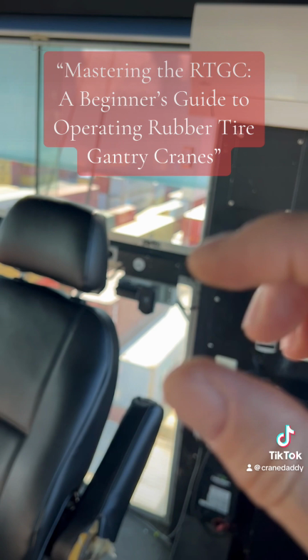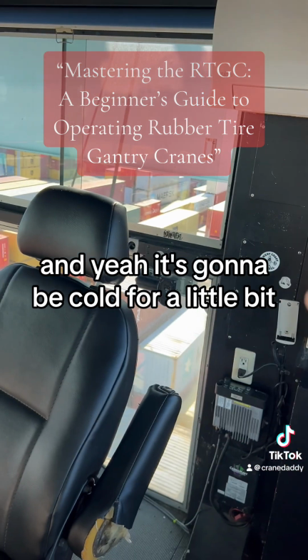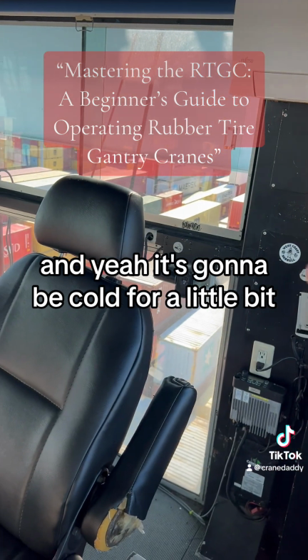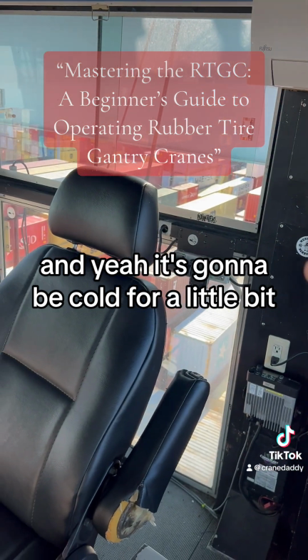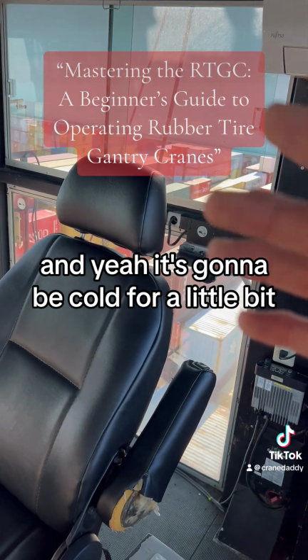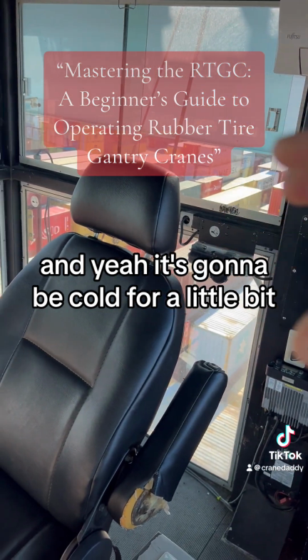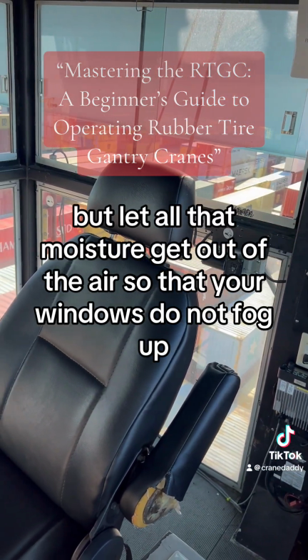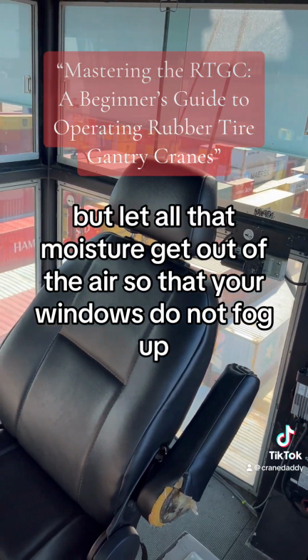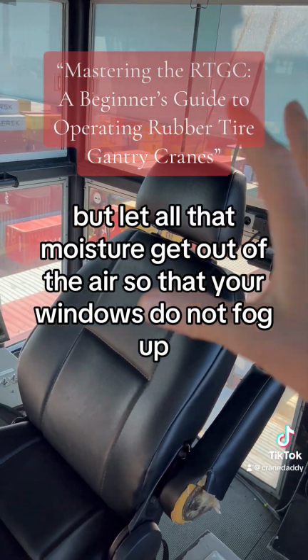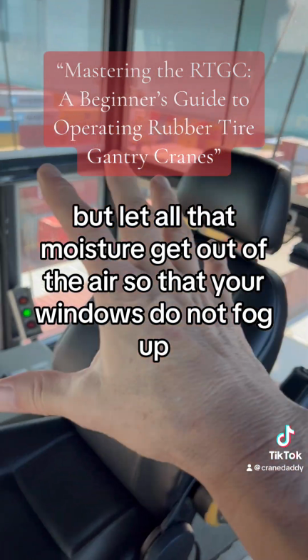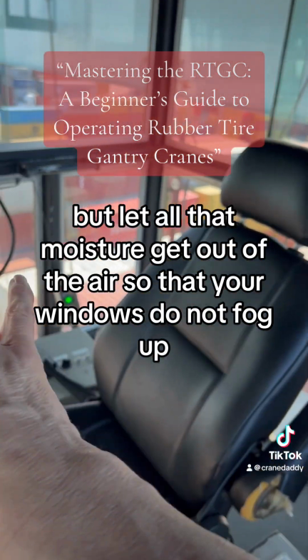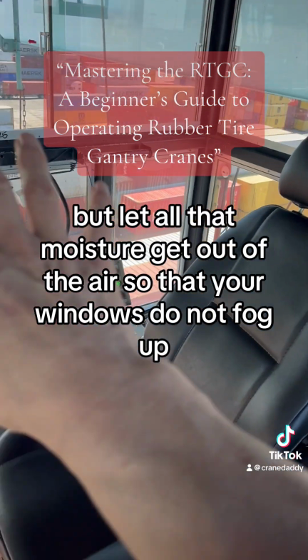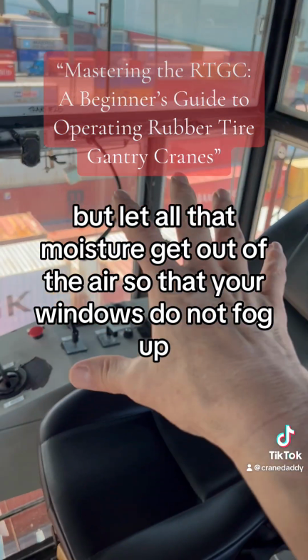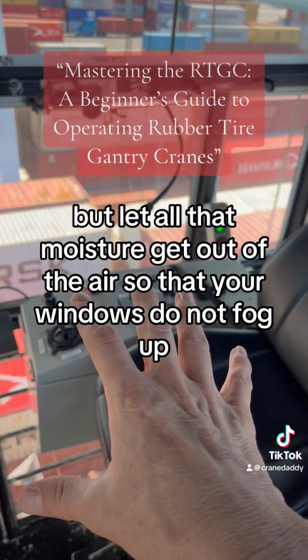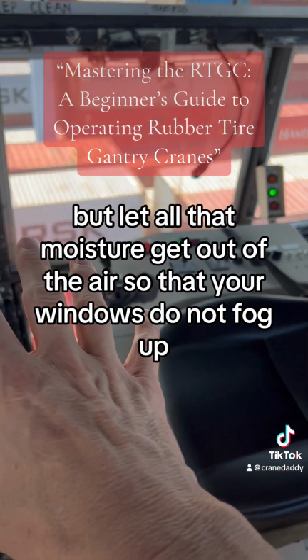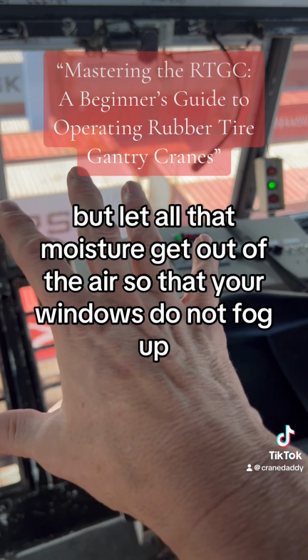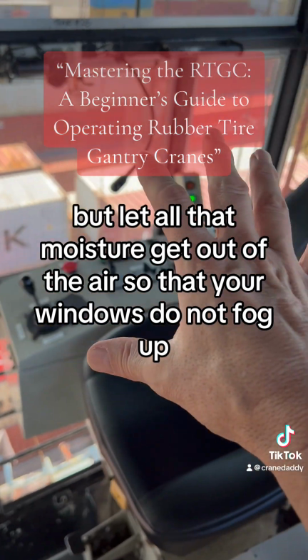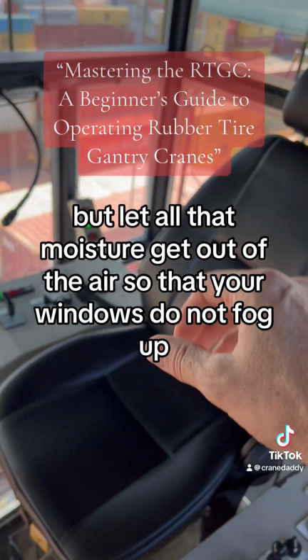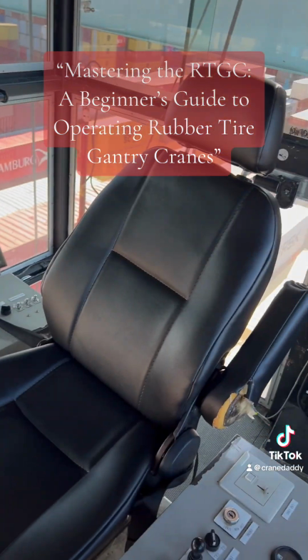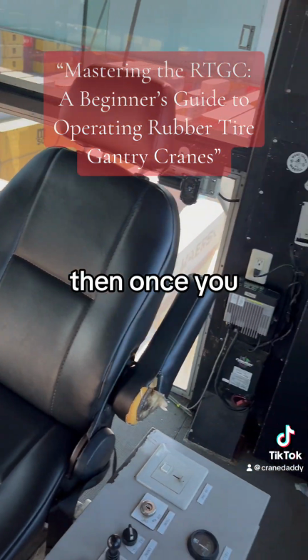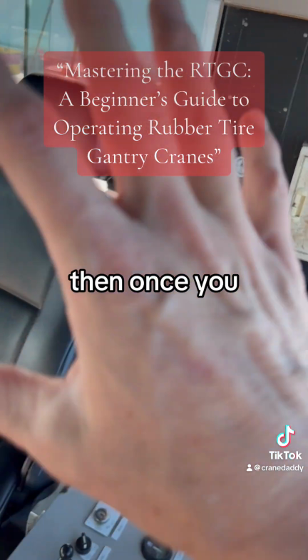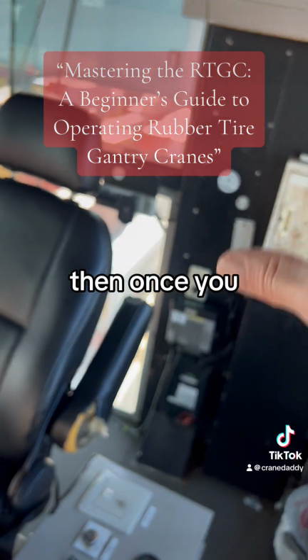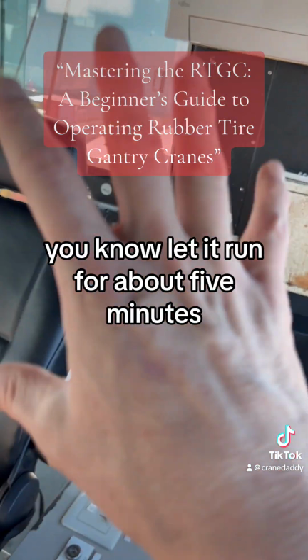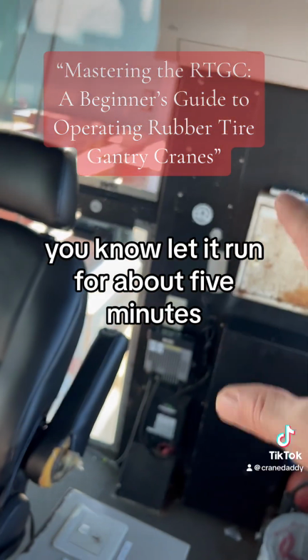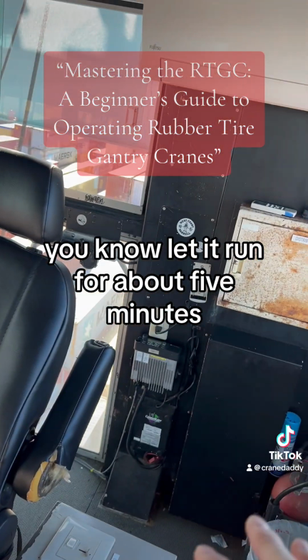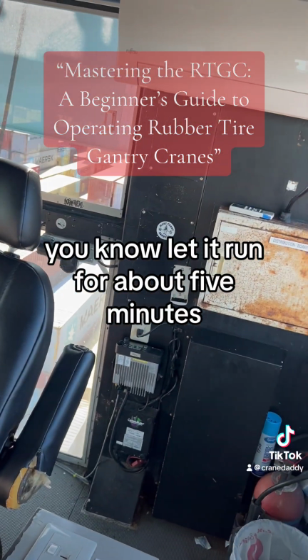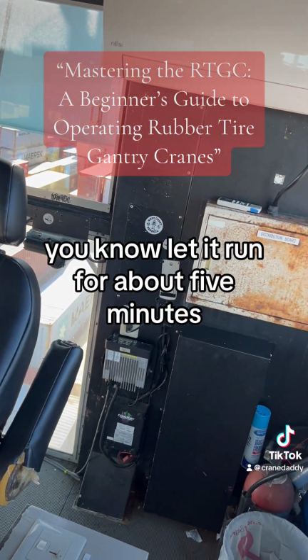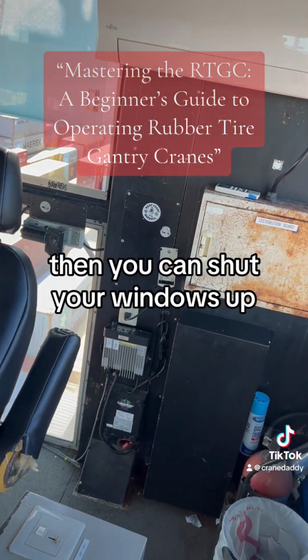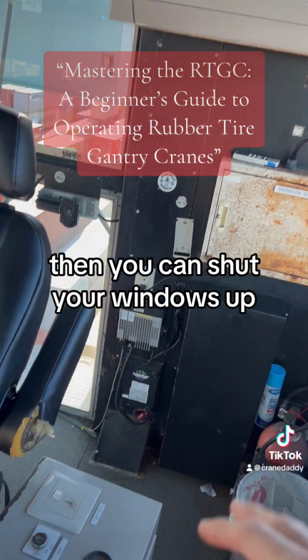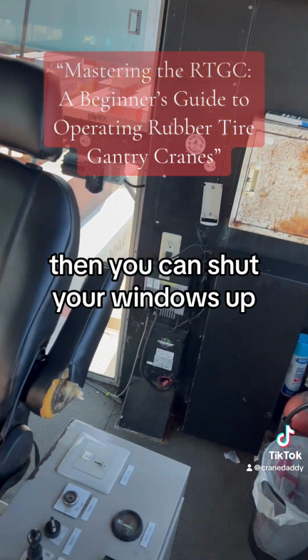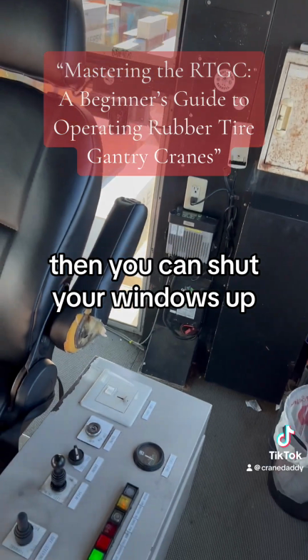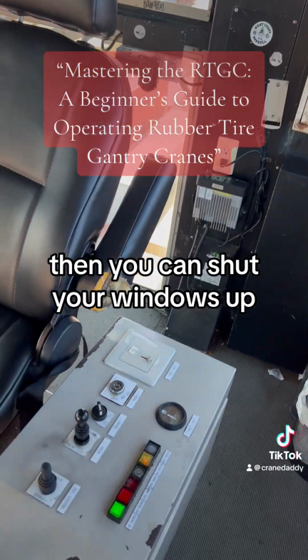It's going to be cold for a little bit, but let all that moisture get out of the air so that your windows do not fog up. Then let it run for about five minutes, then you can shut your windows up.